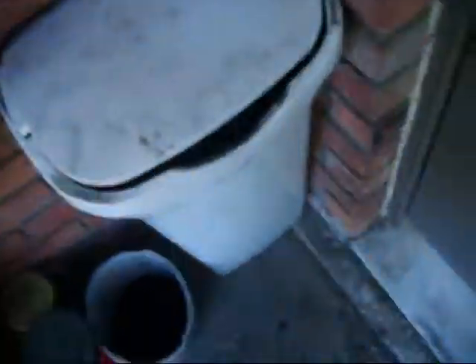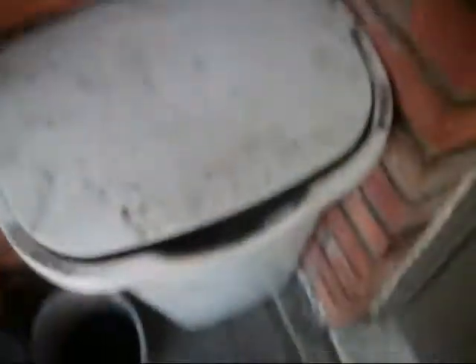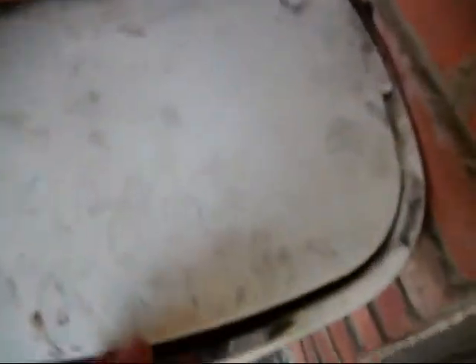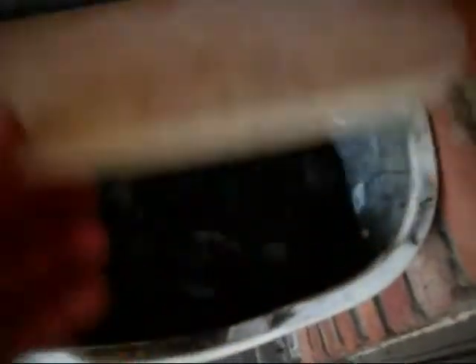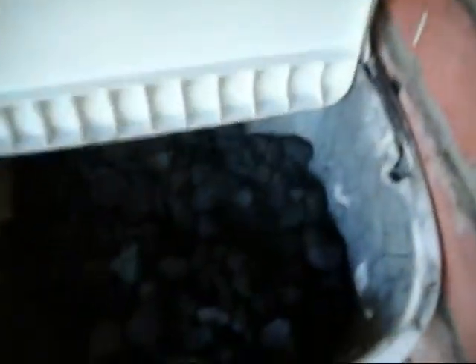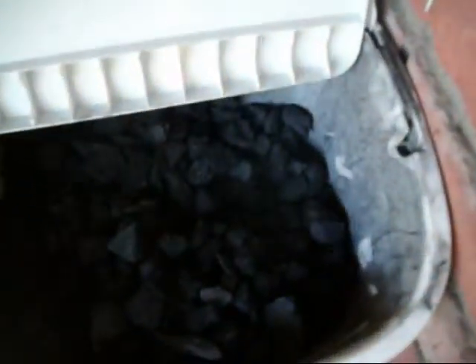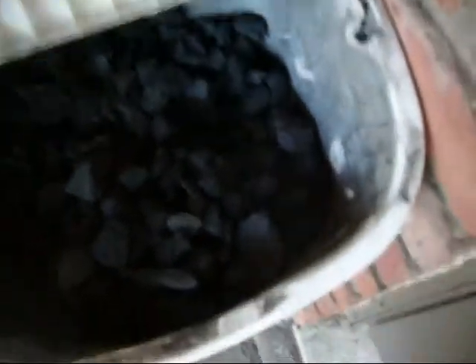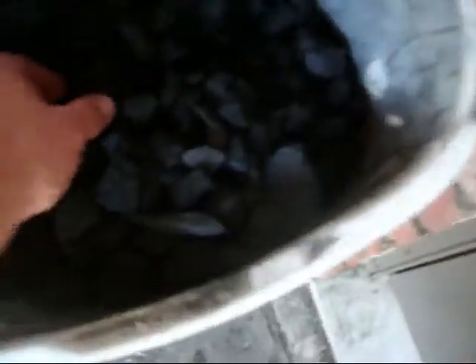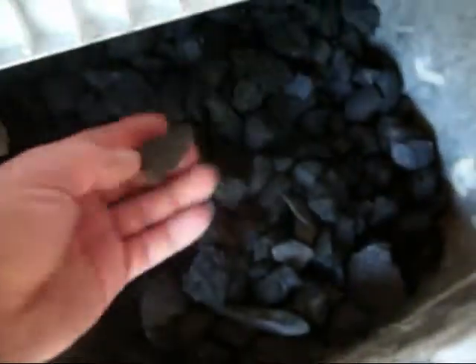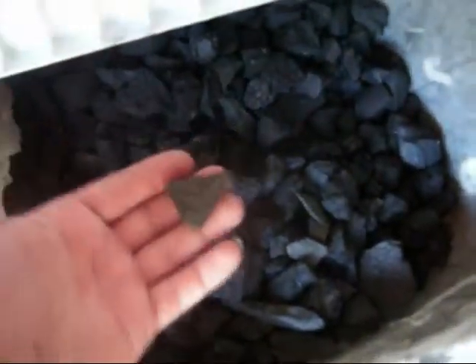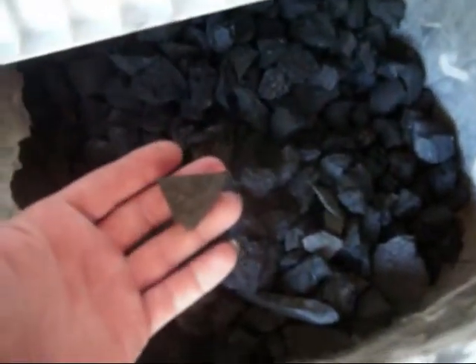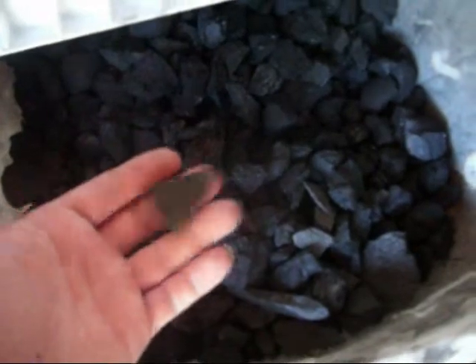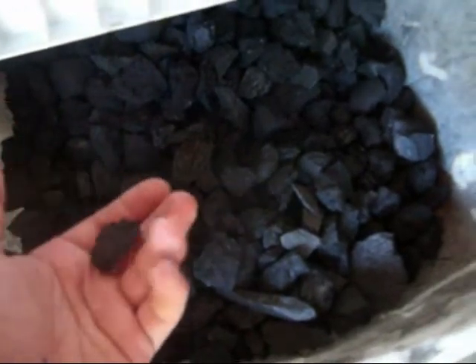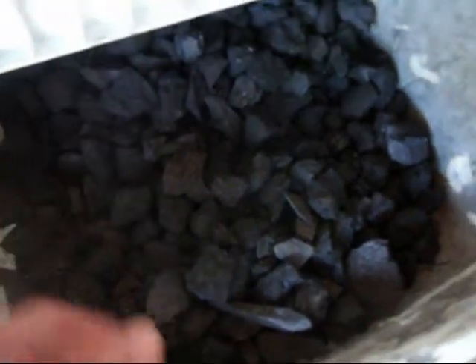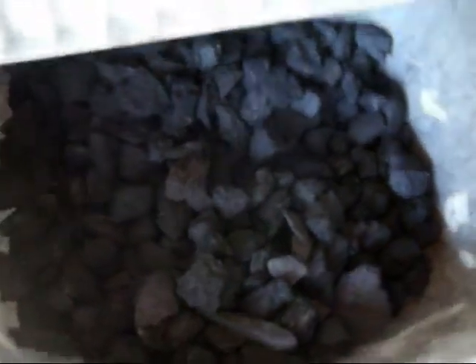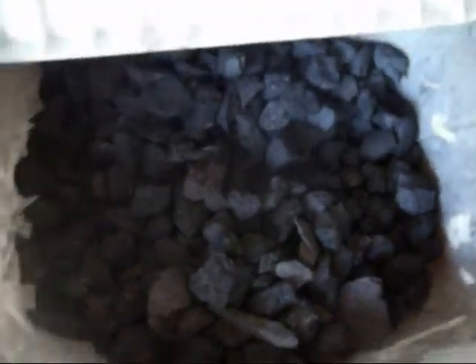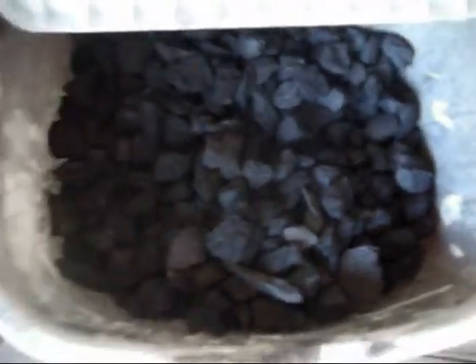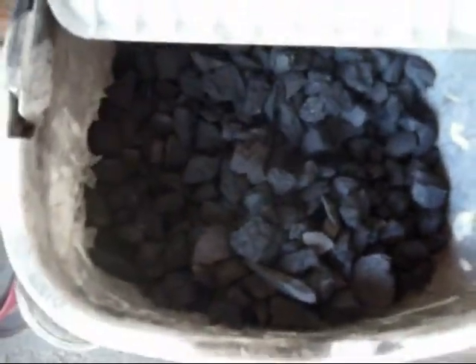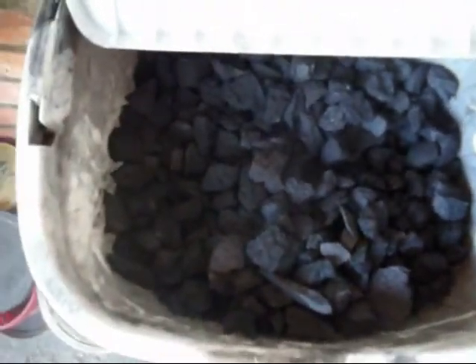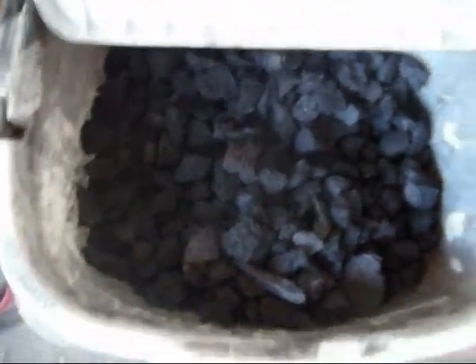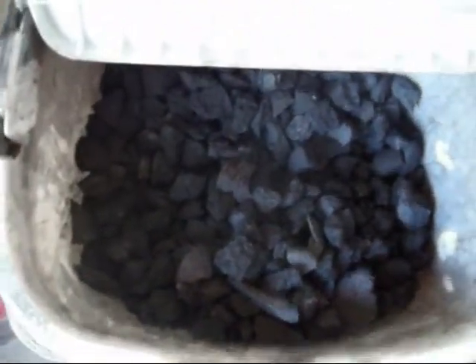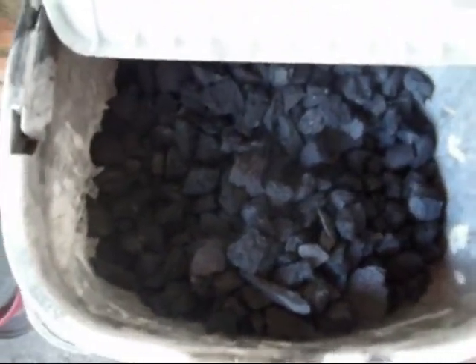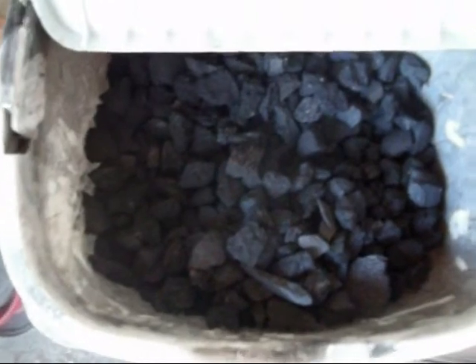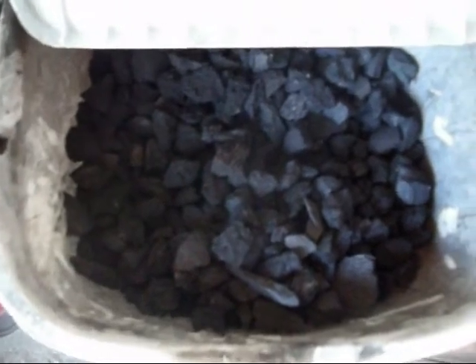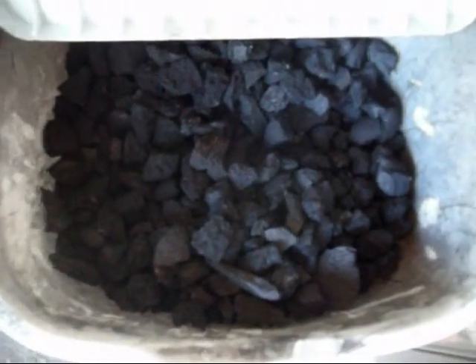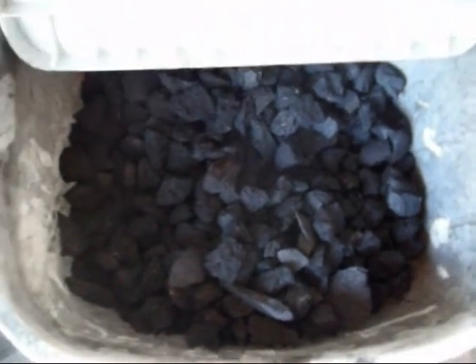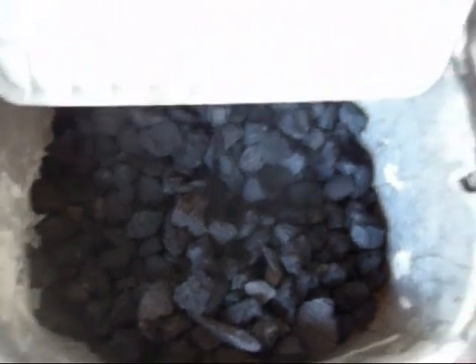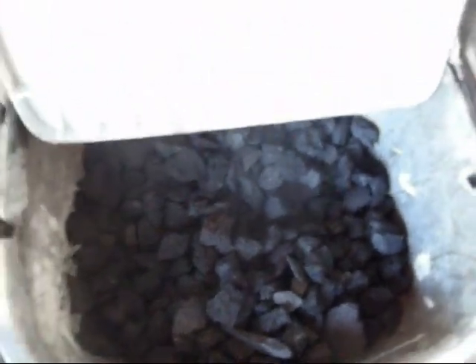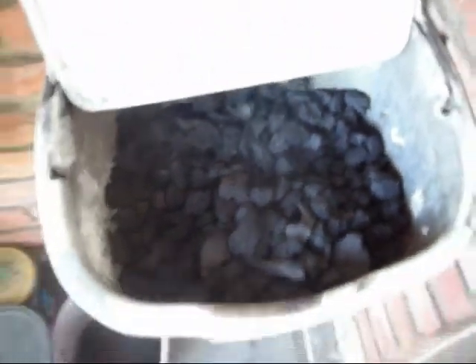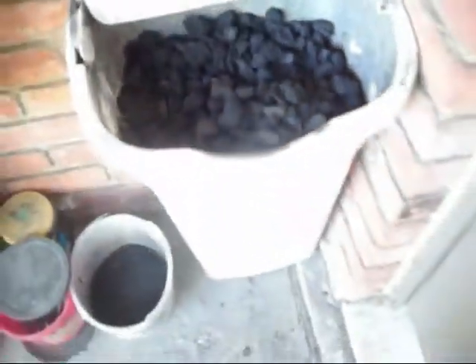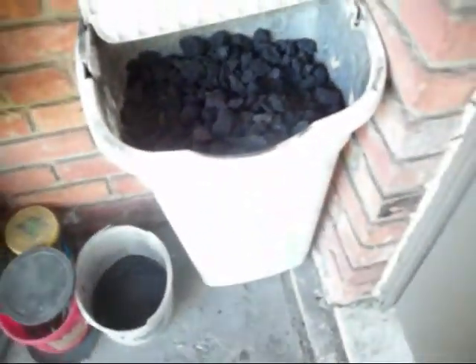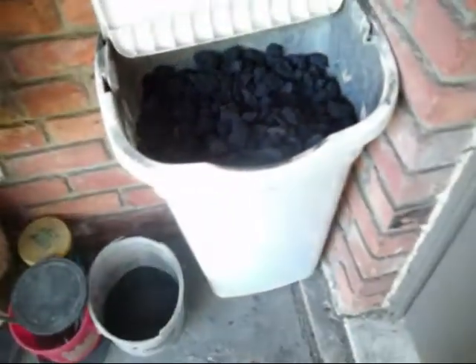Right here what I have is, I bought a 20-pound bag of lump hardwood charcoal, and I found a deal on charcoal briquettes, 29 pounds for $10. So I got about roughly 50 pounds of coal right there.